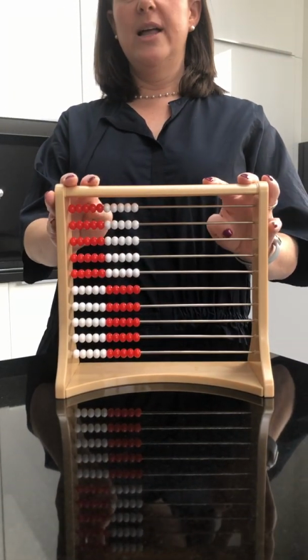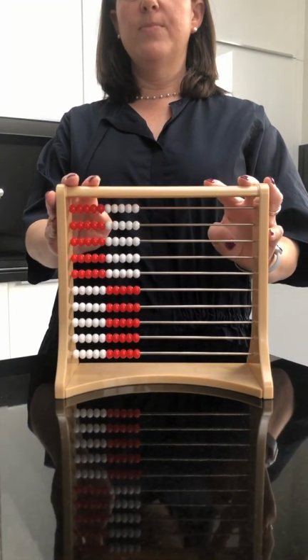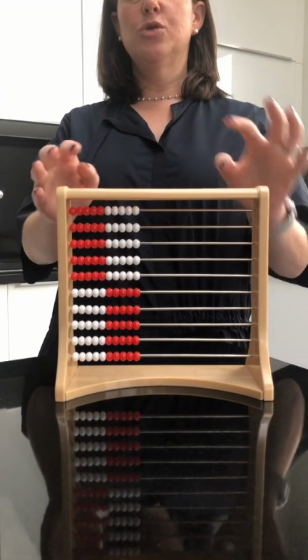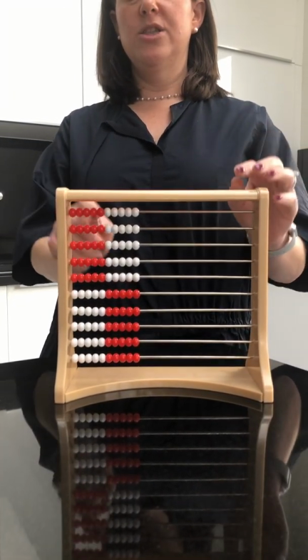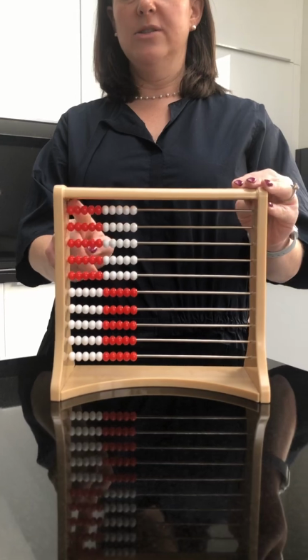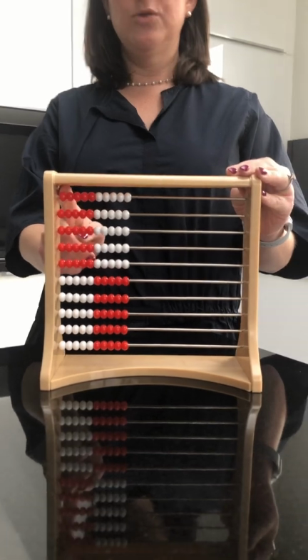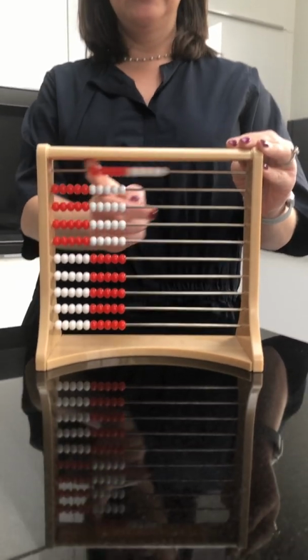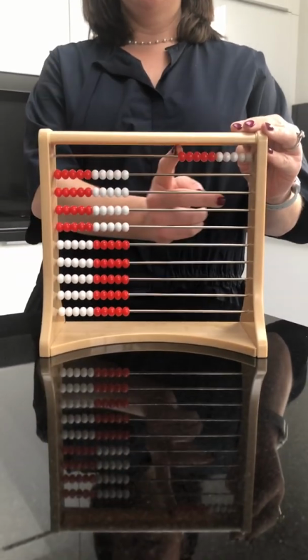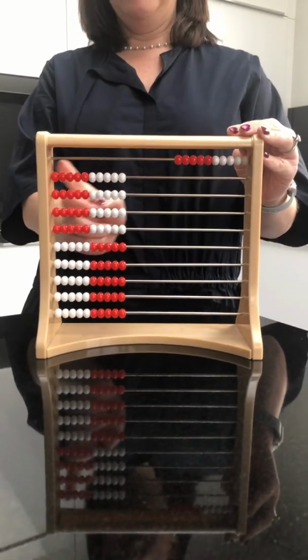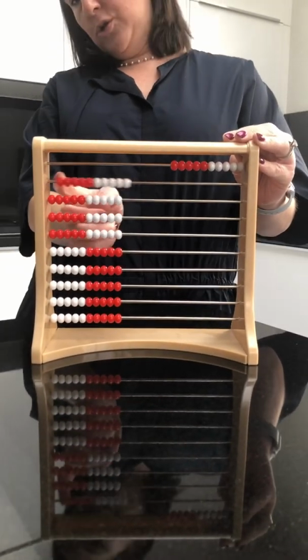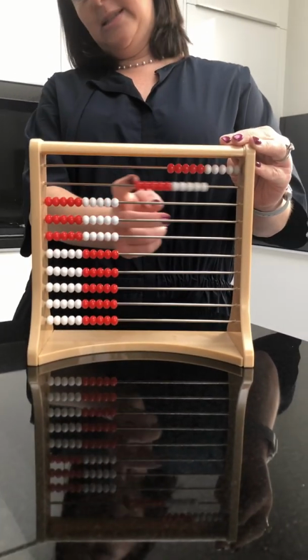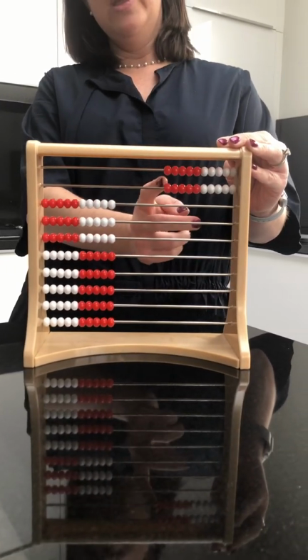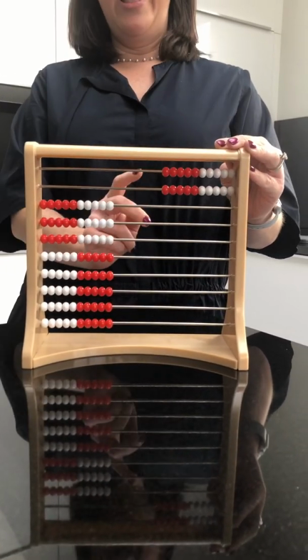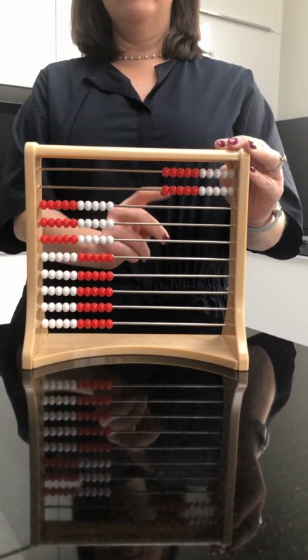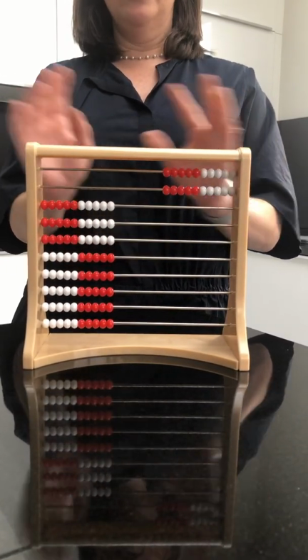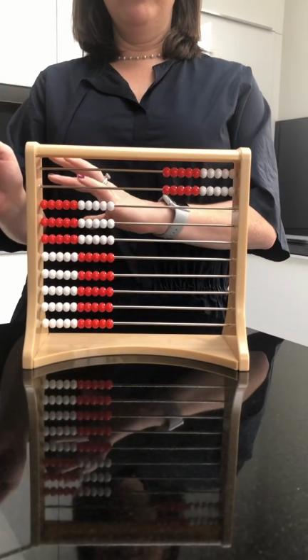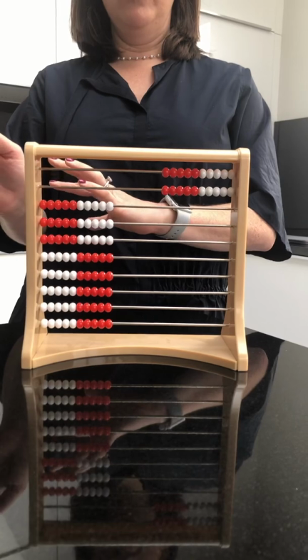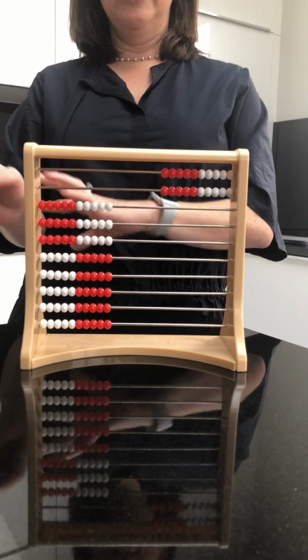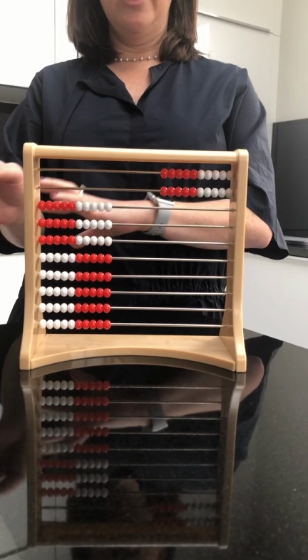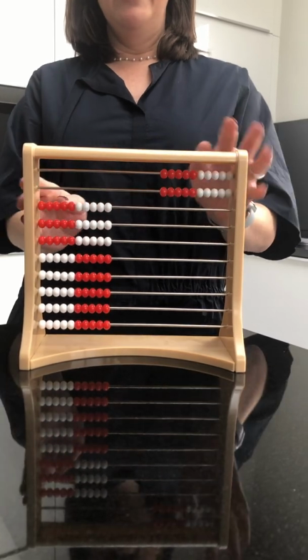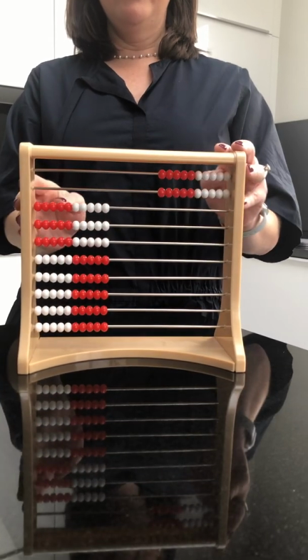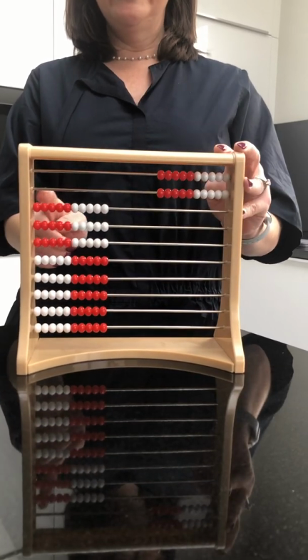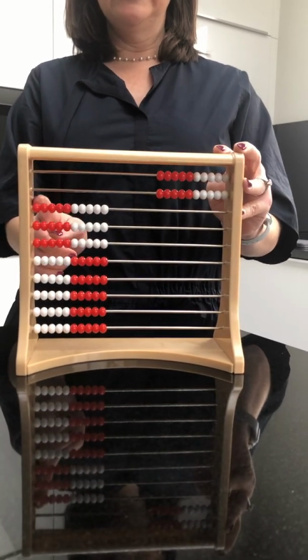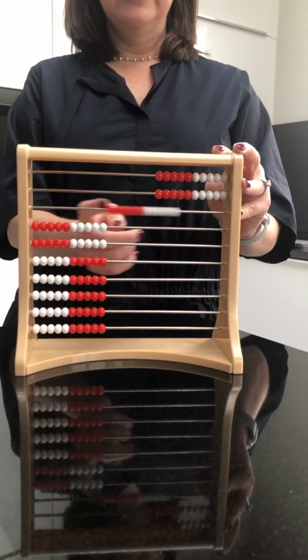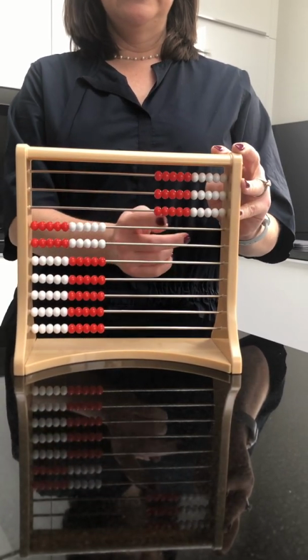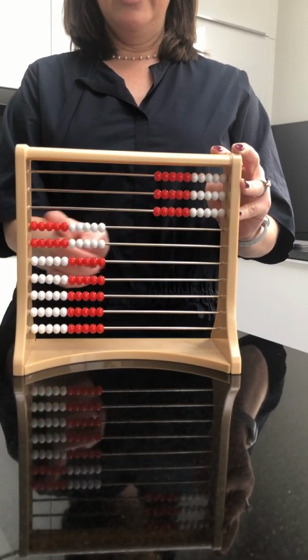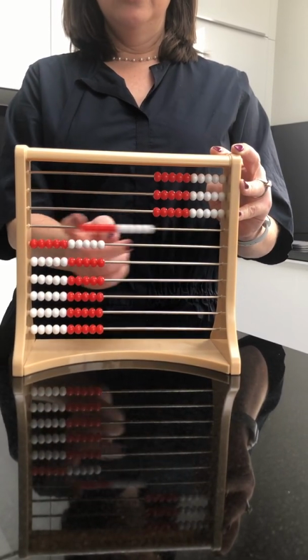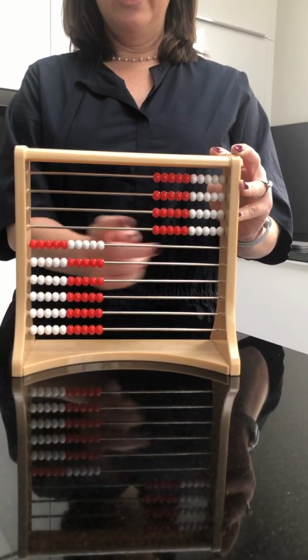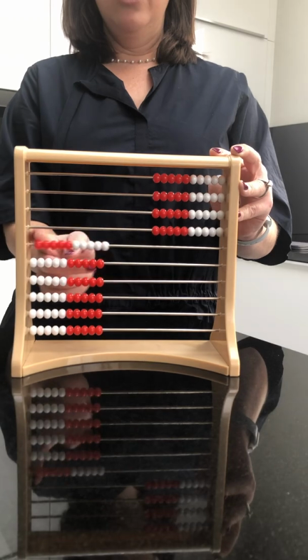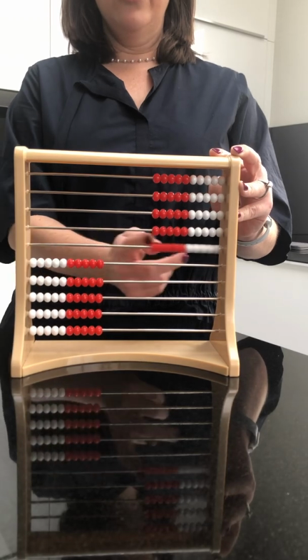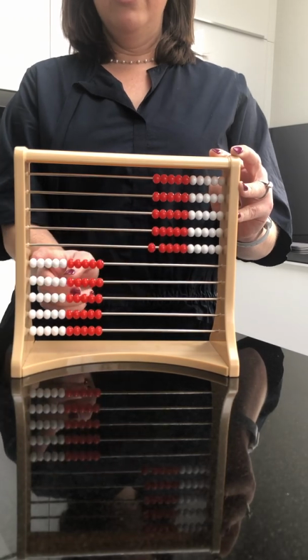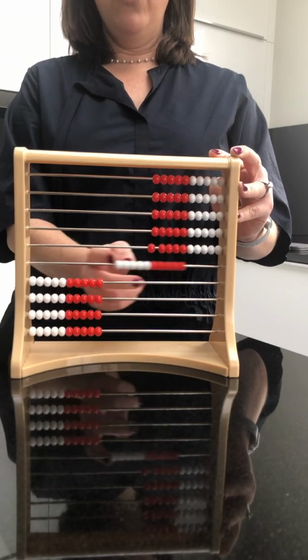So let's start with my 23. Here's my 20 — 10, 20. And I'm going to hold on to that 3 for a moment, put it to the side, and then my 46: 10, 20, 30, 40.